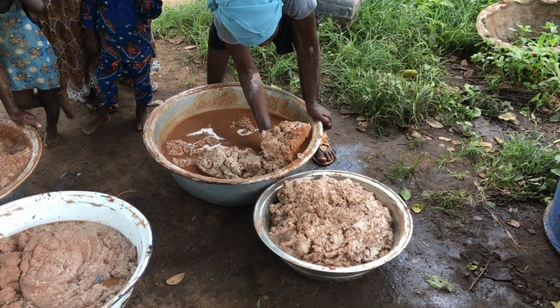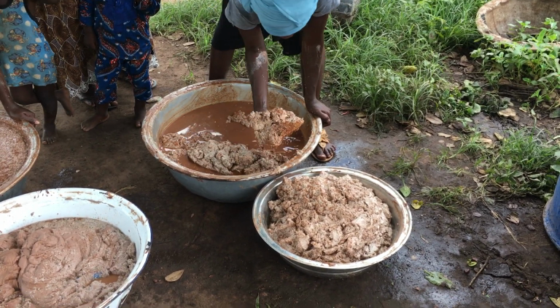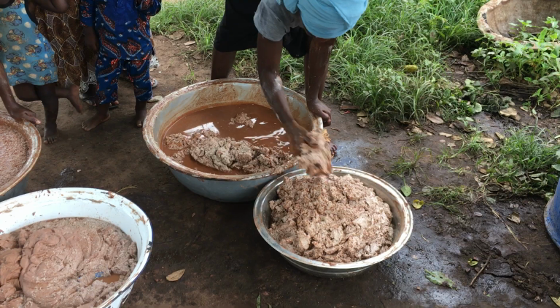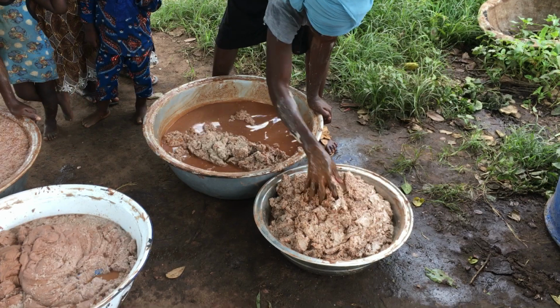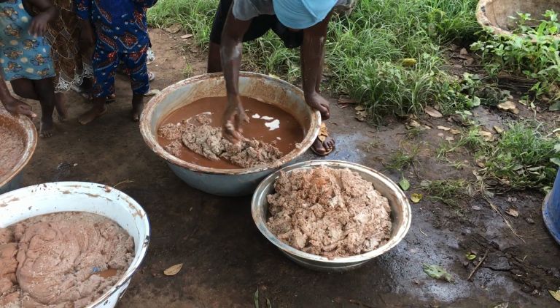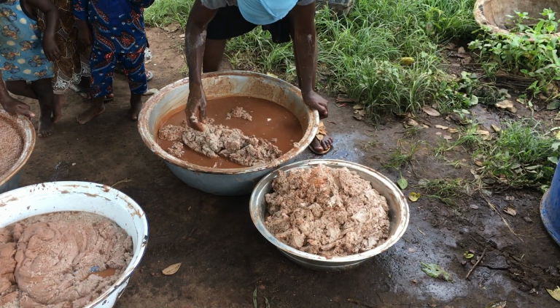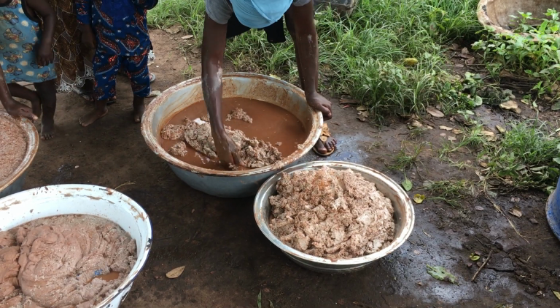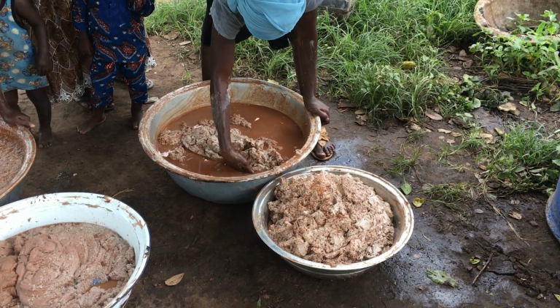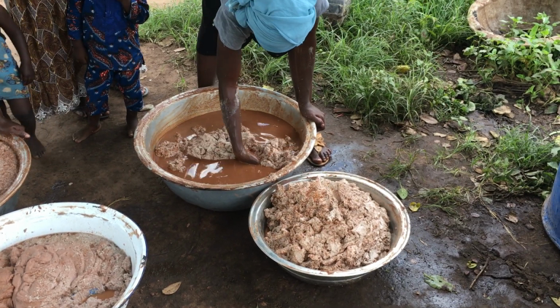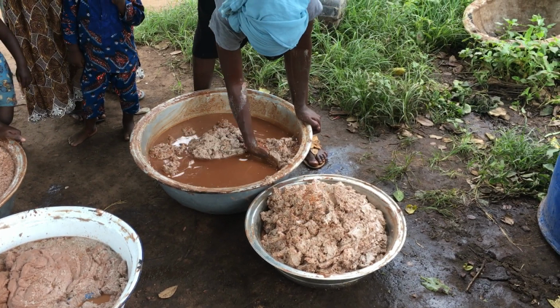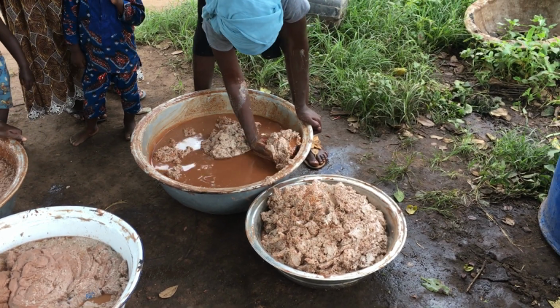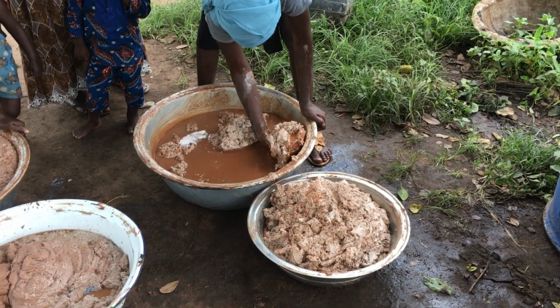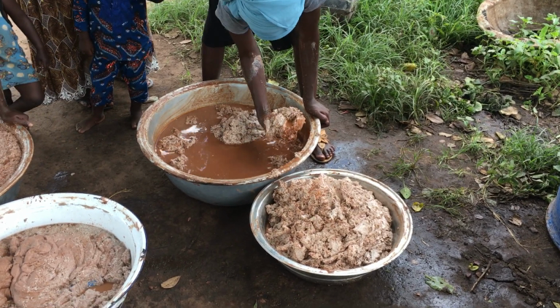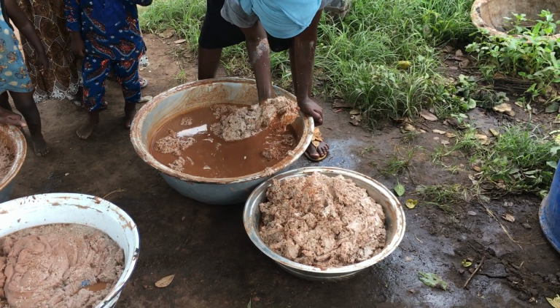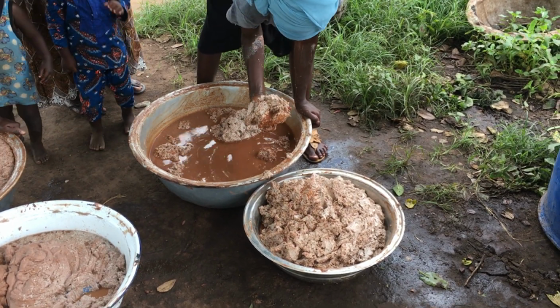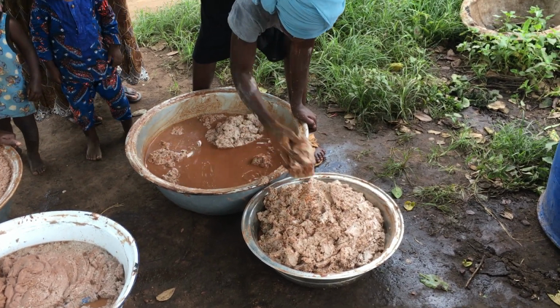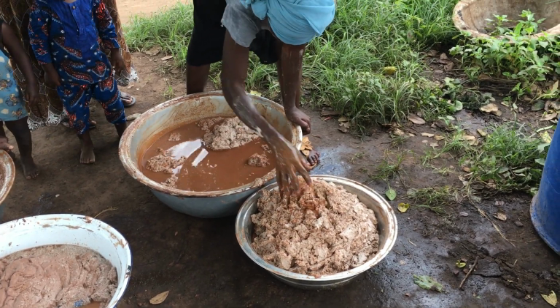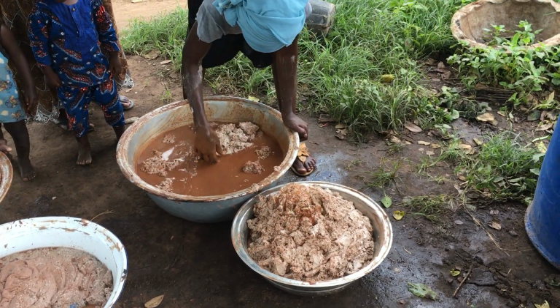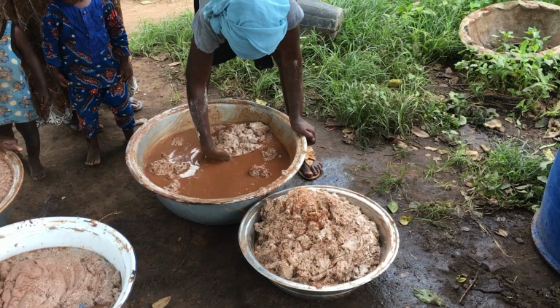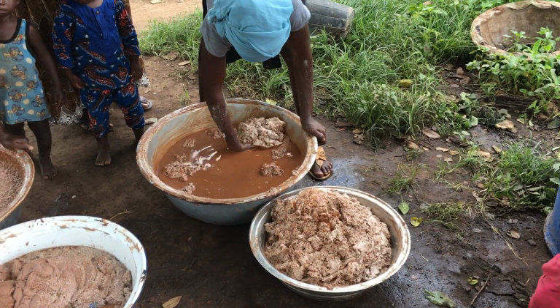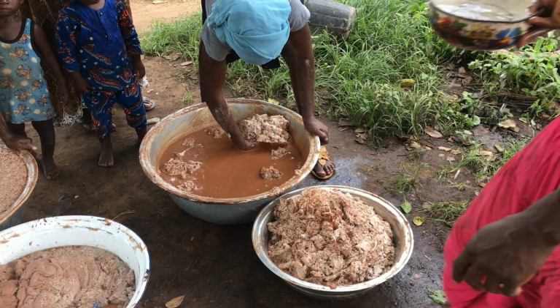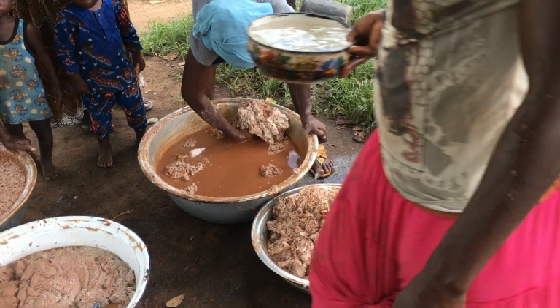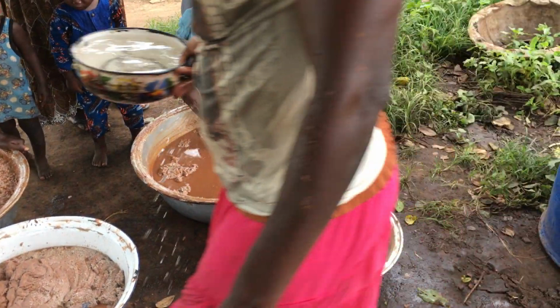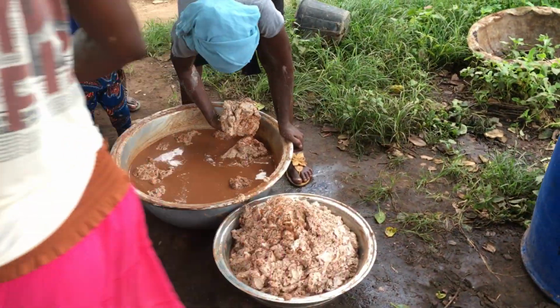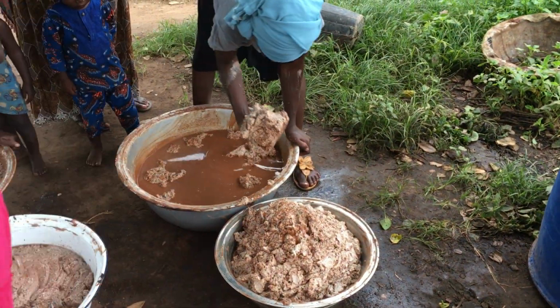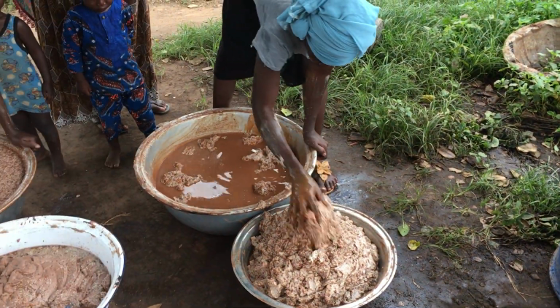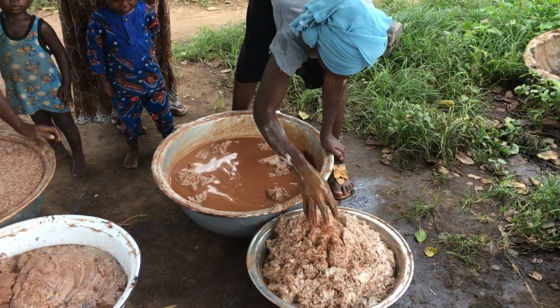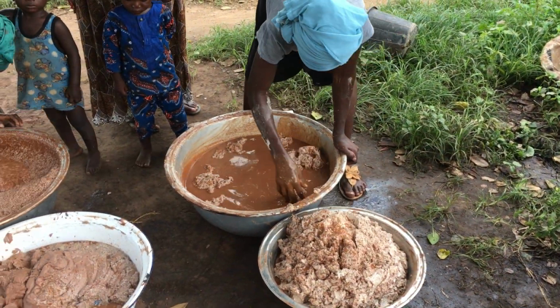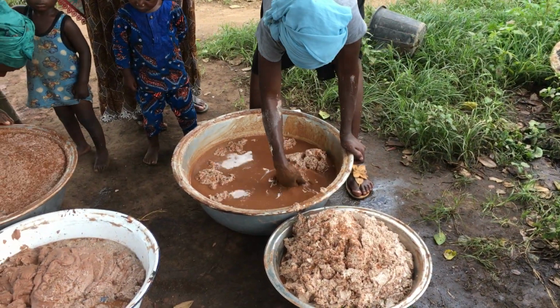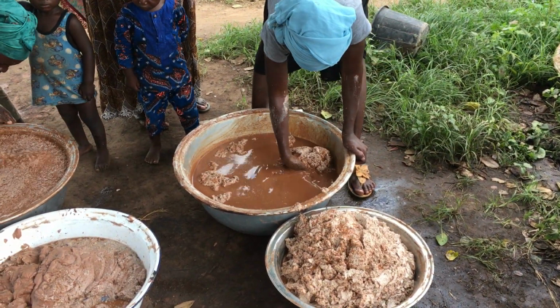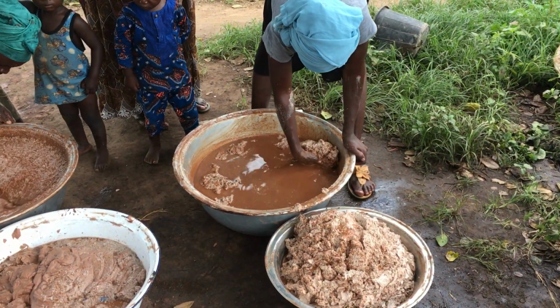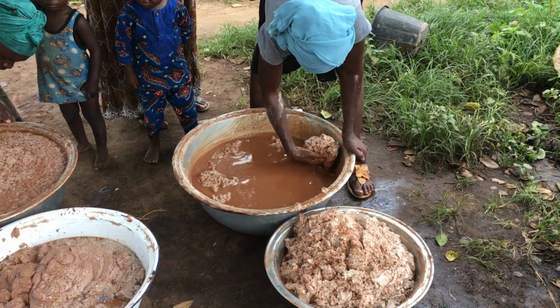And then they will take this and boil it to purify it. And then the impurities — all the stuff comes to the top and they take it off.